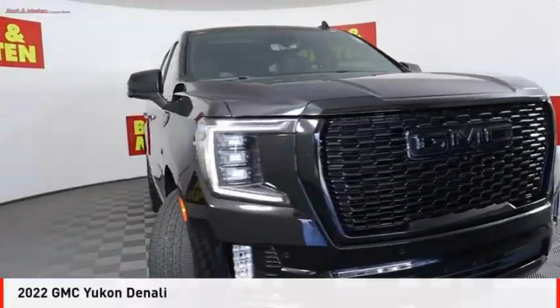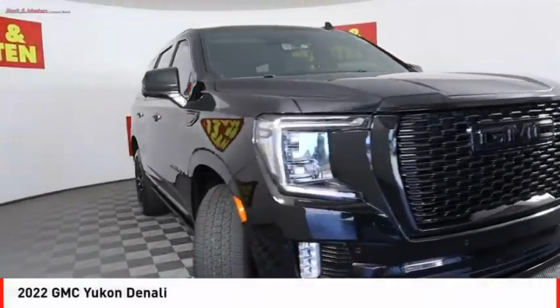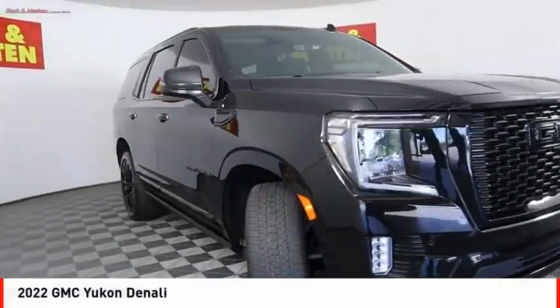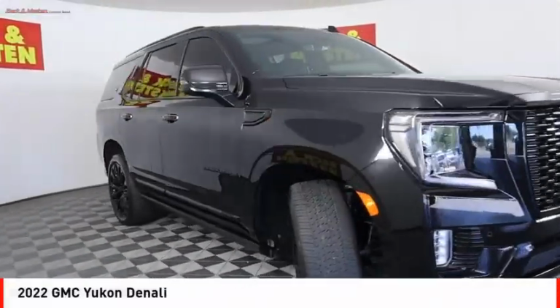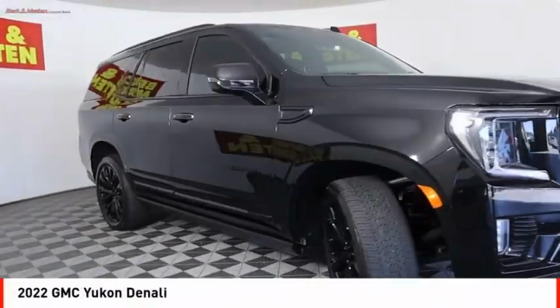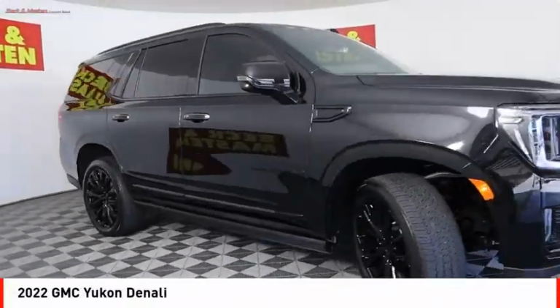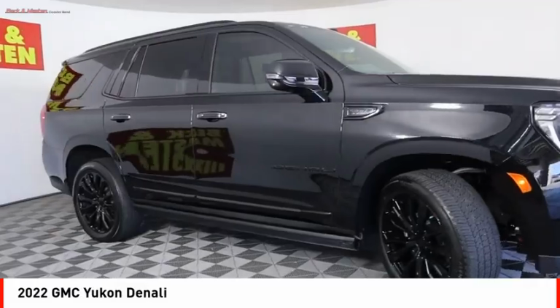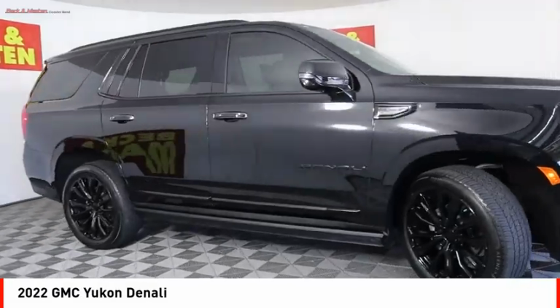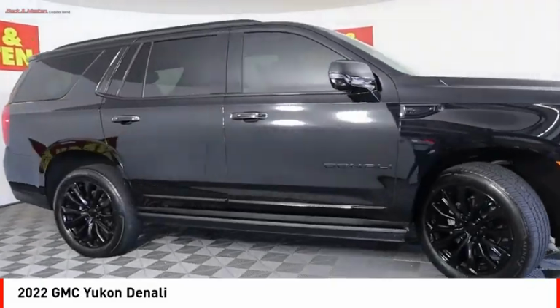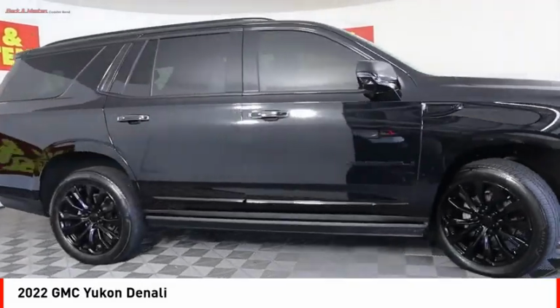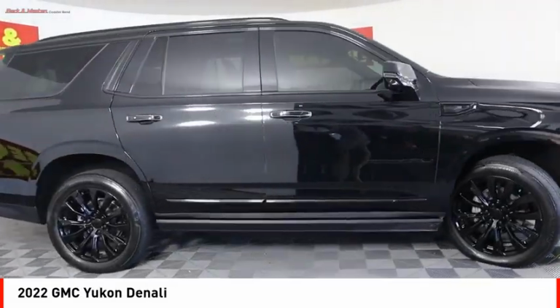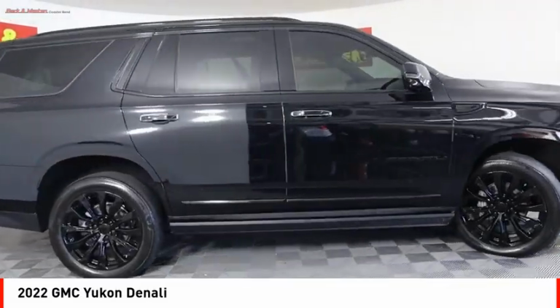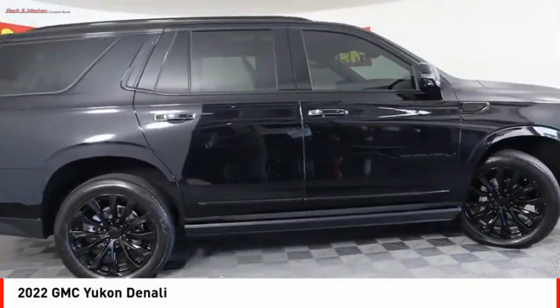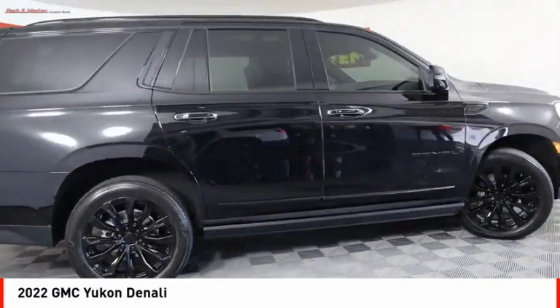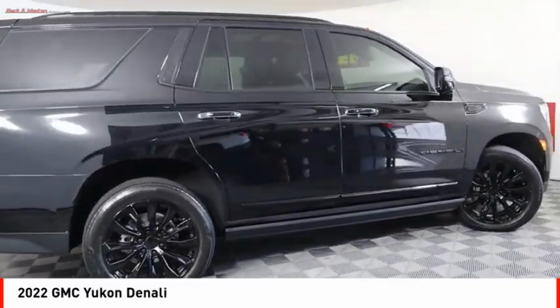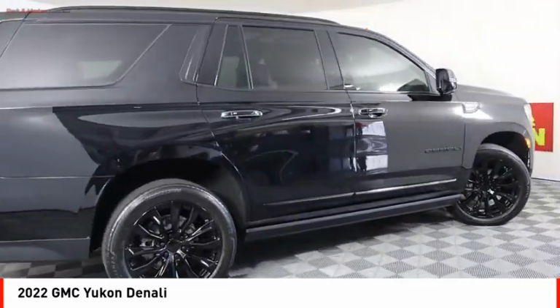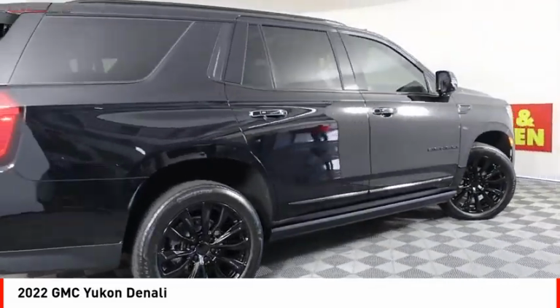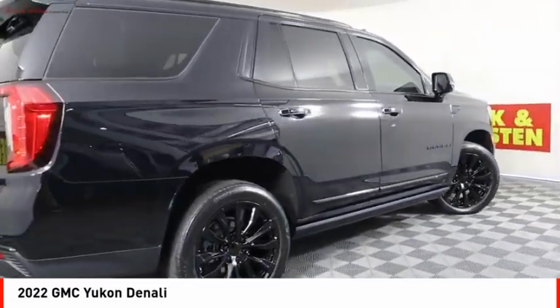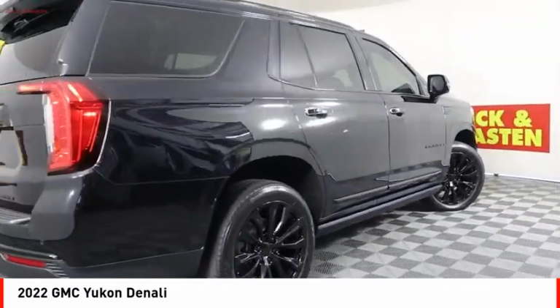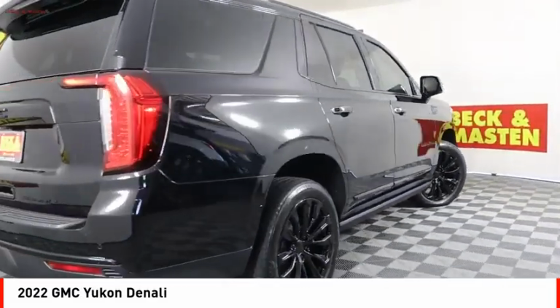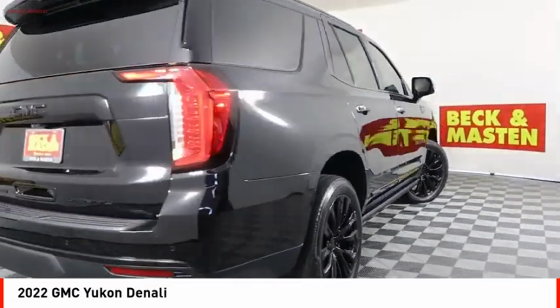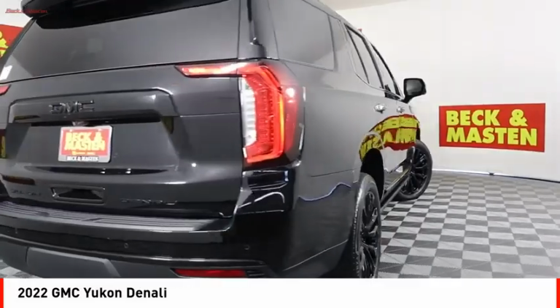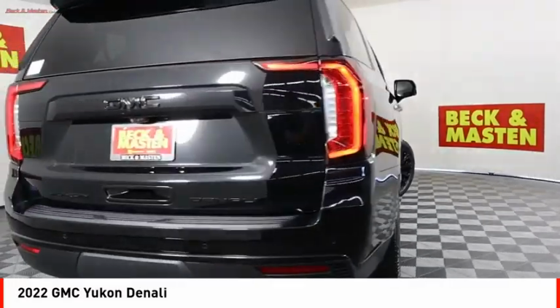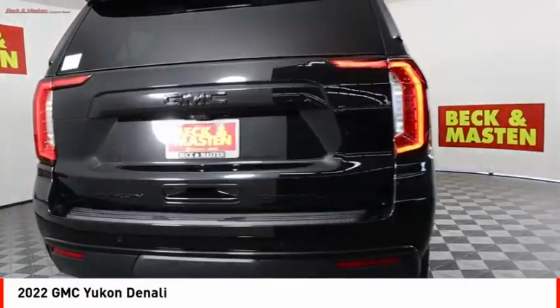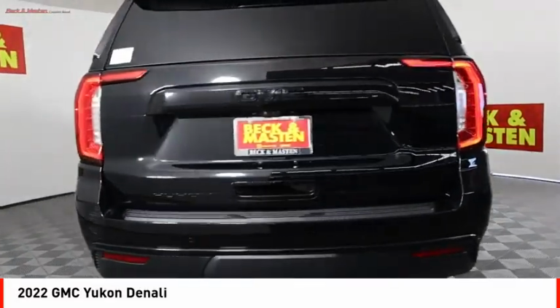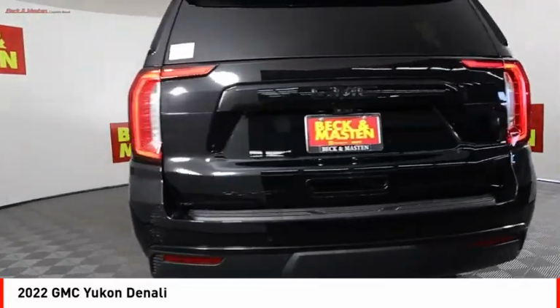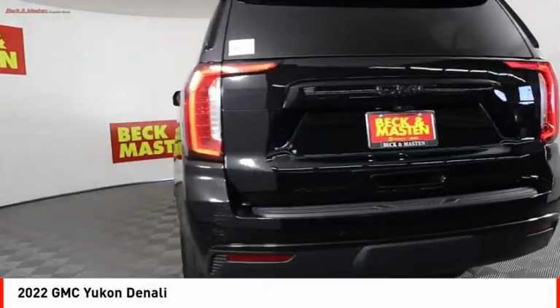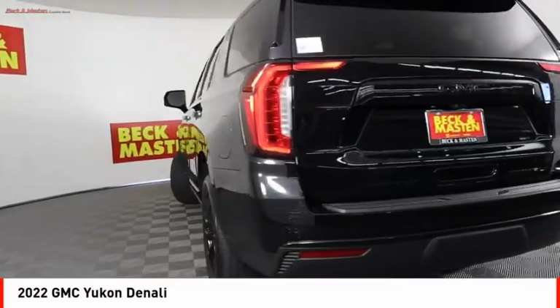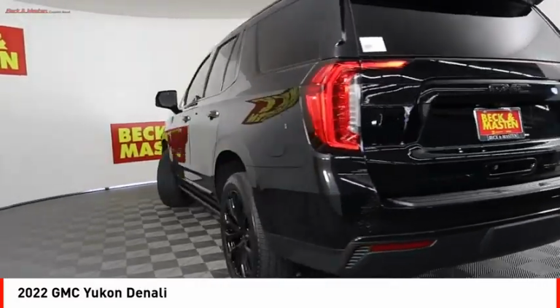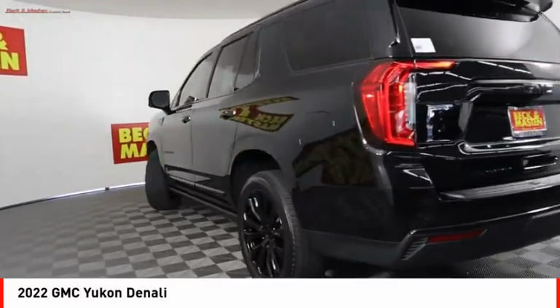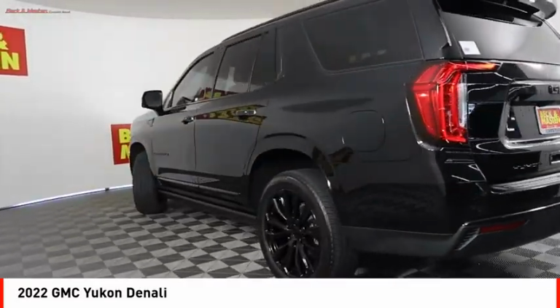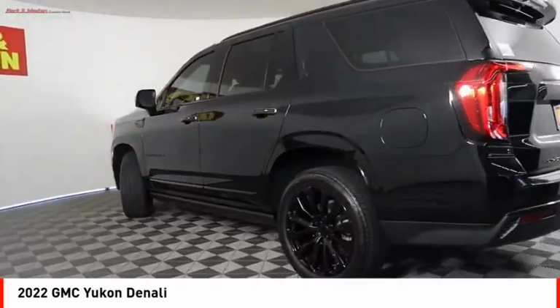Take a ride in the 2022 Yukon. Peace of mind comes standard with GMC's powertrain warranty and Yukon's five-star frontal crash test rating.